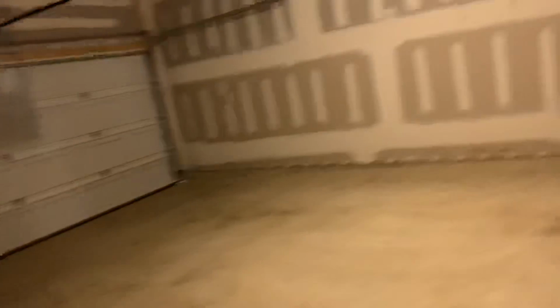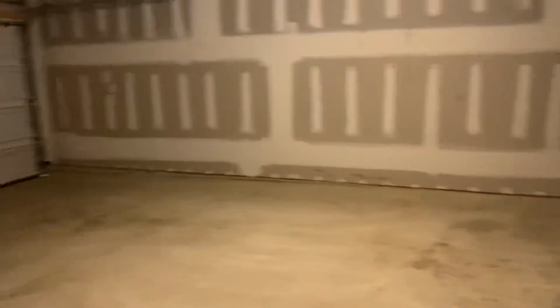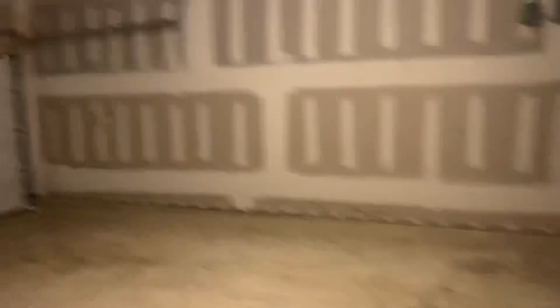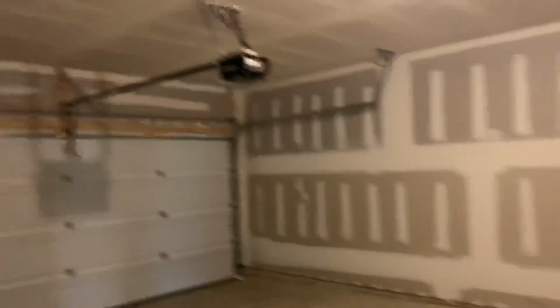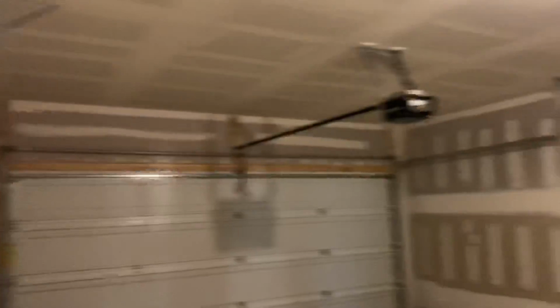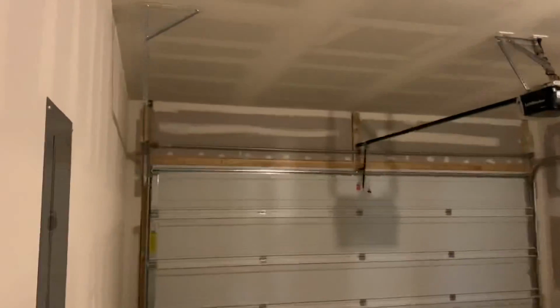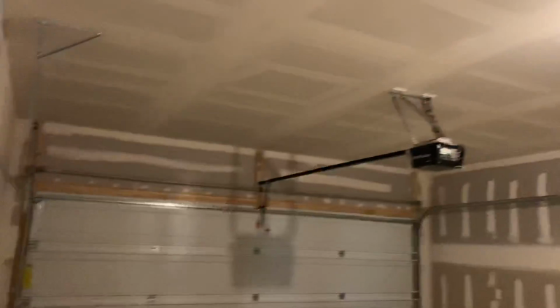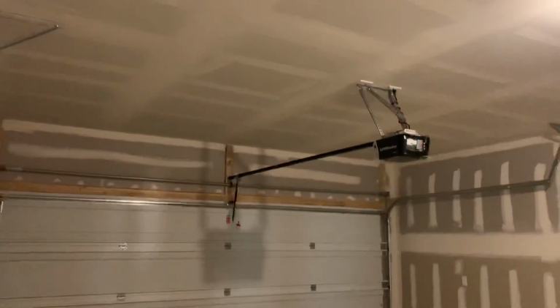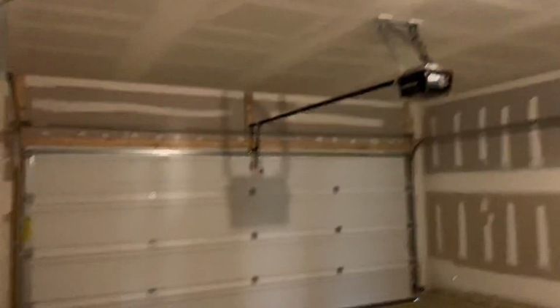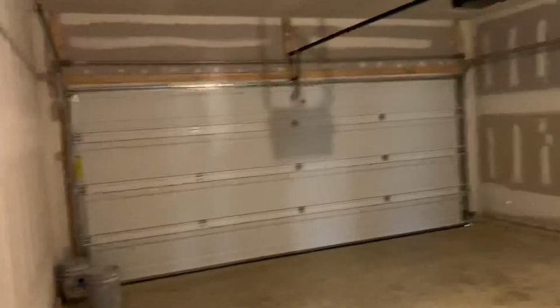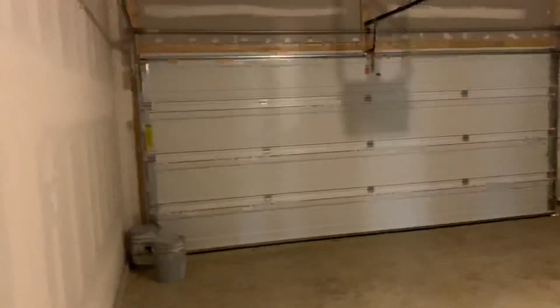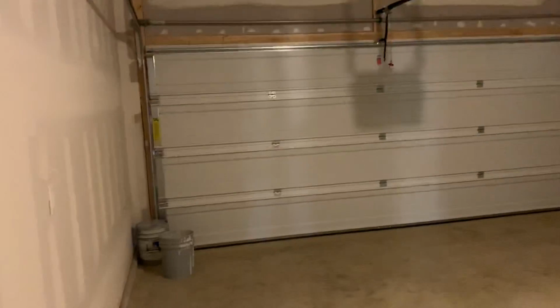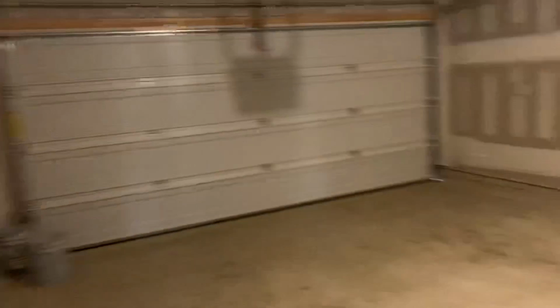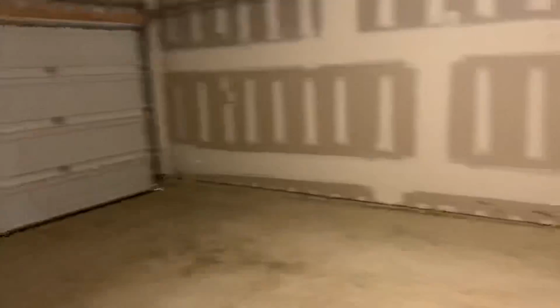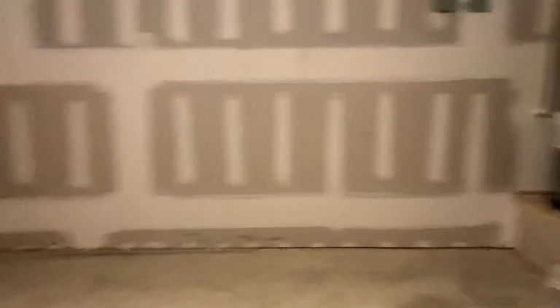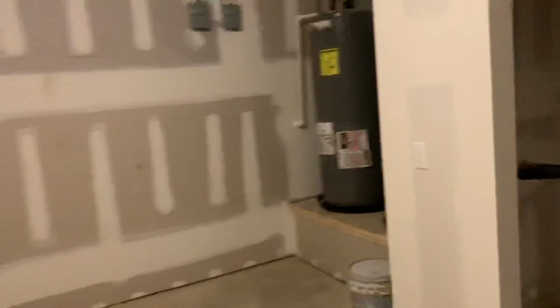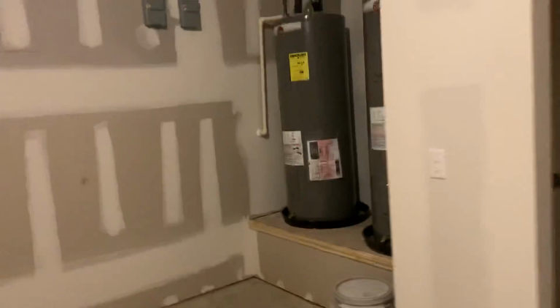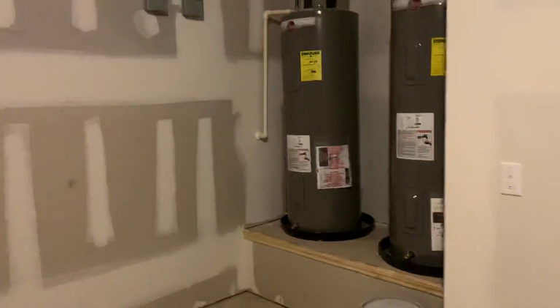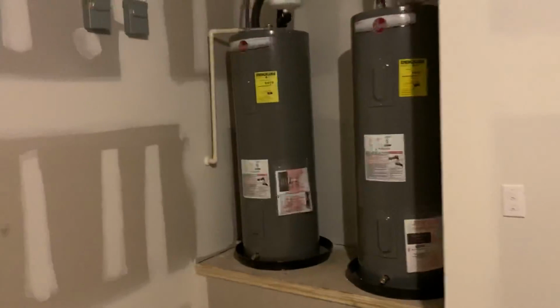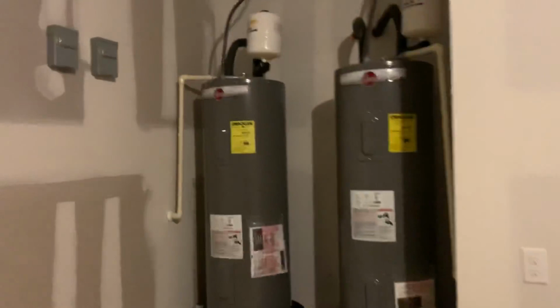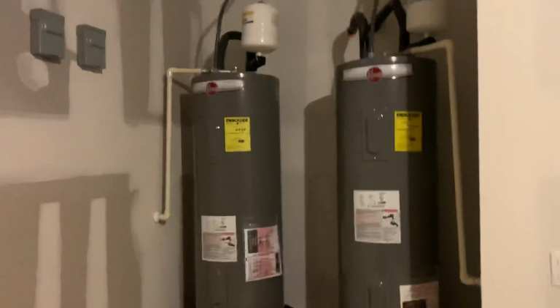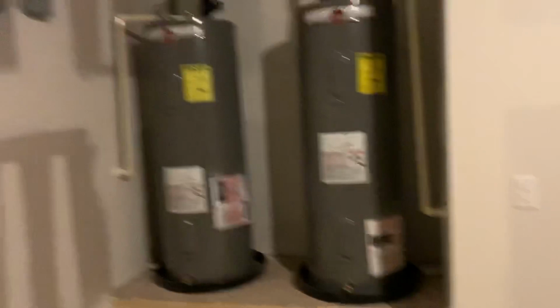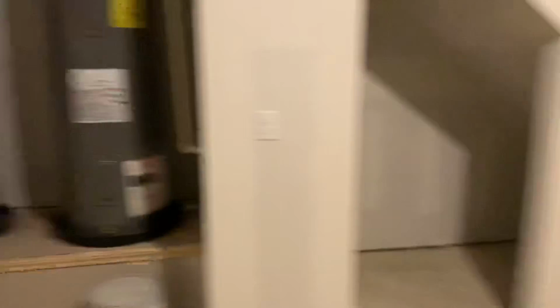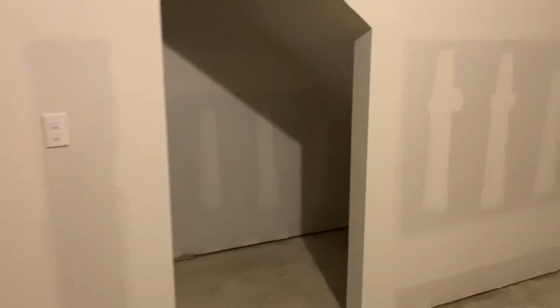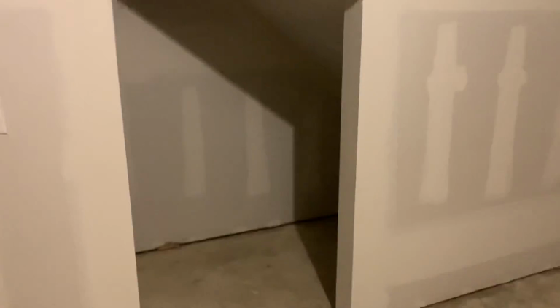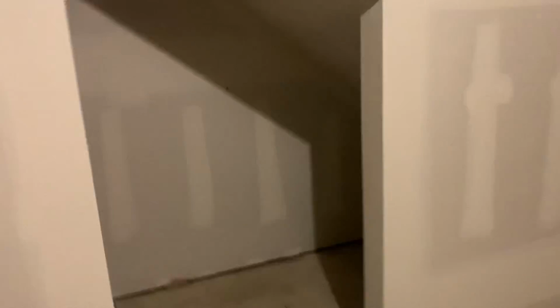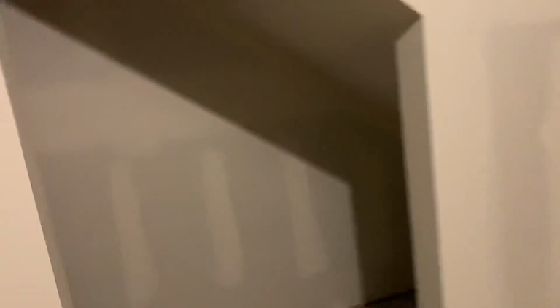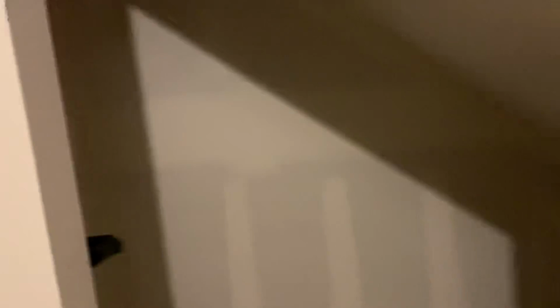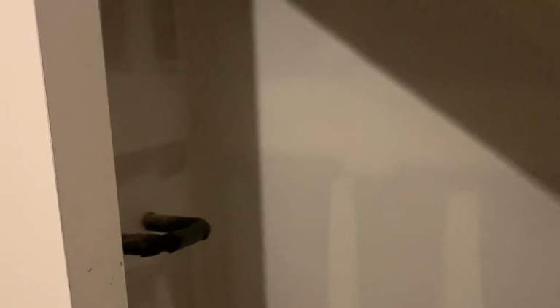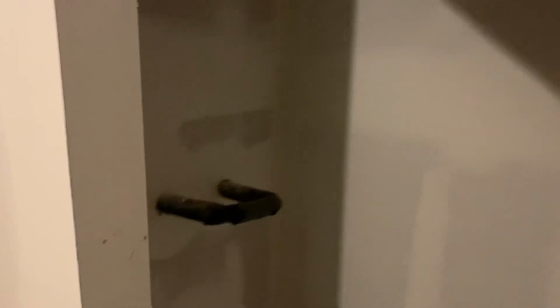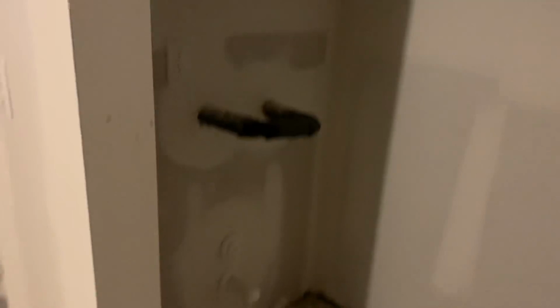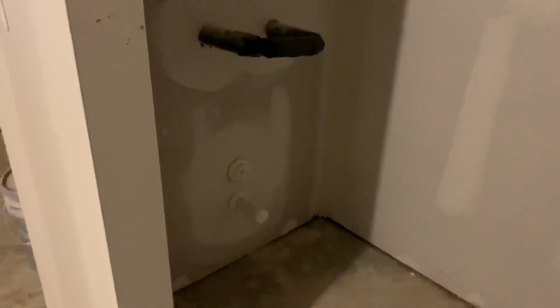In the garage, the garage door opener is installed. It has two 40-gallon tank water heaters, nice storage under the stairs, and a loop for a water softener.